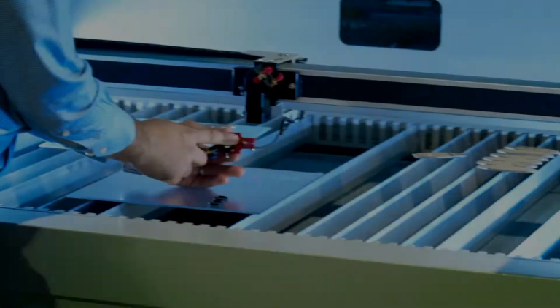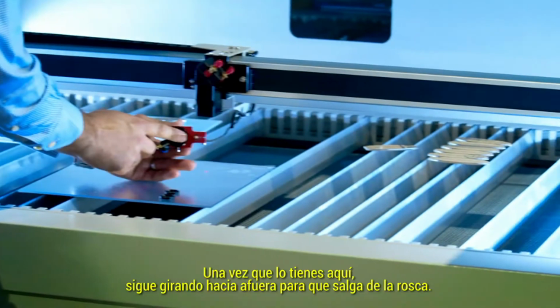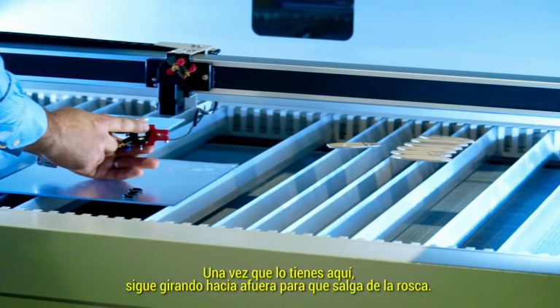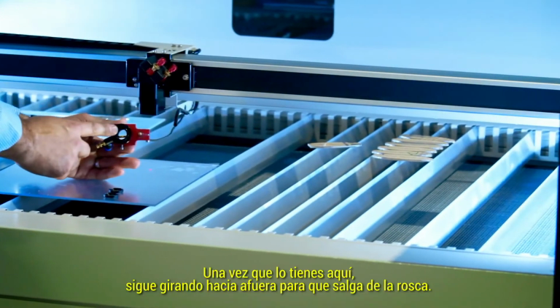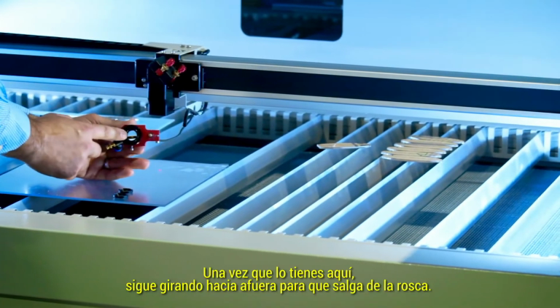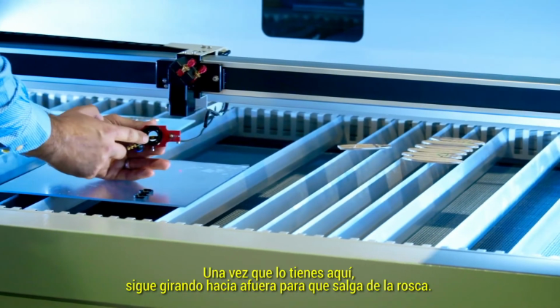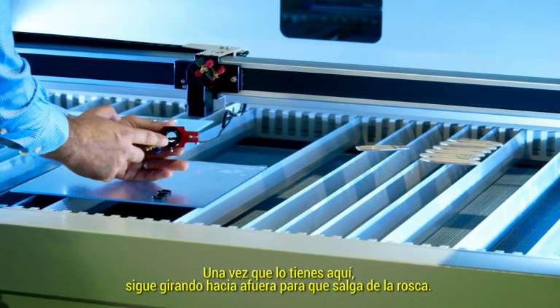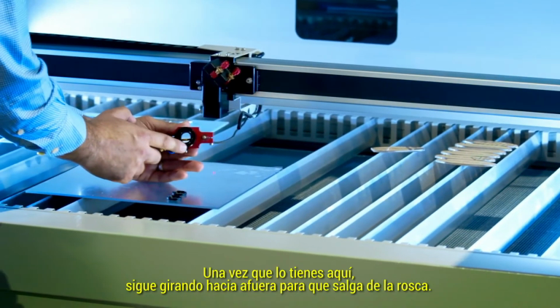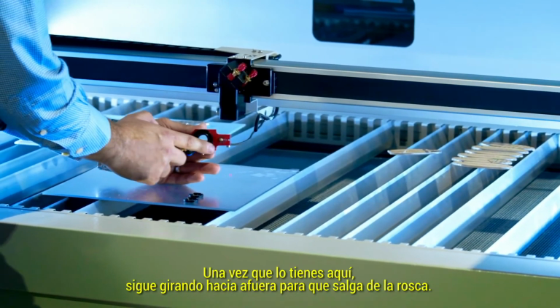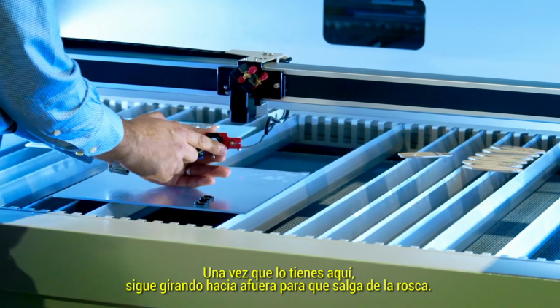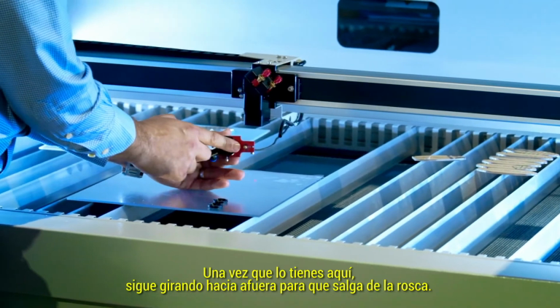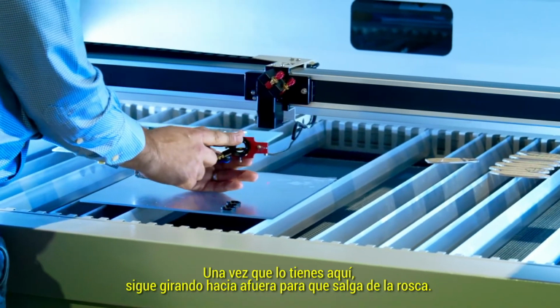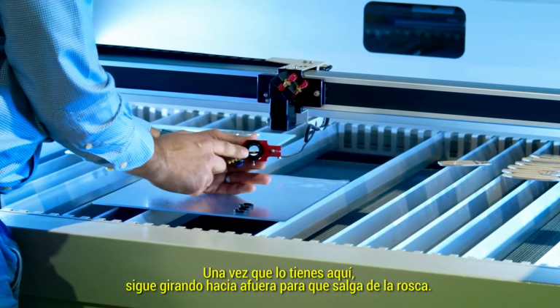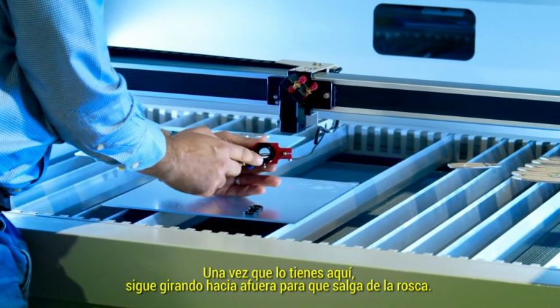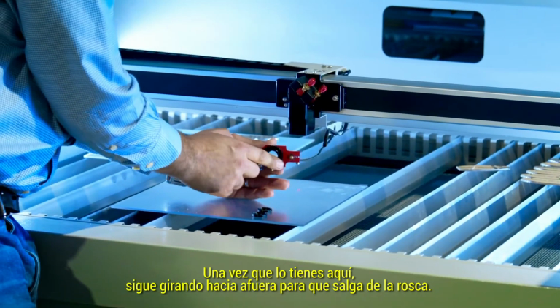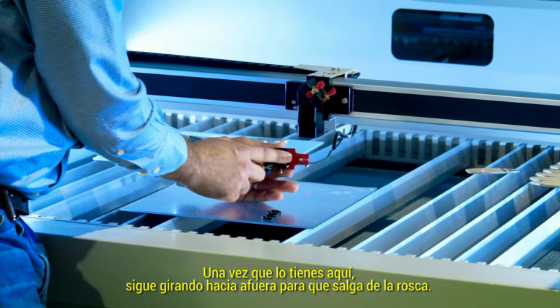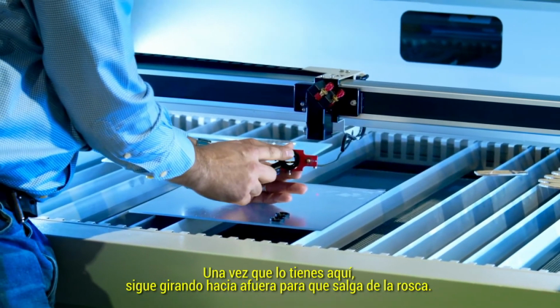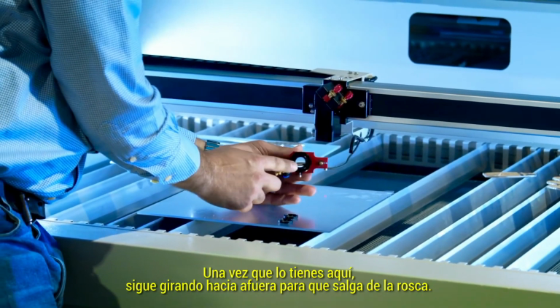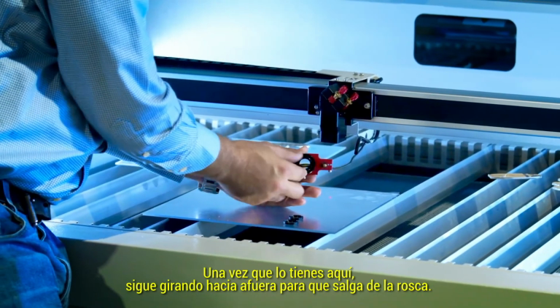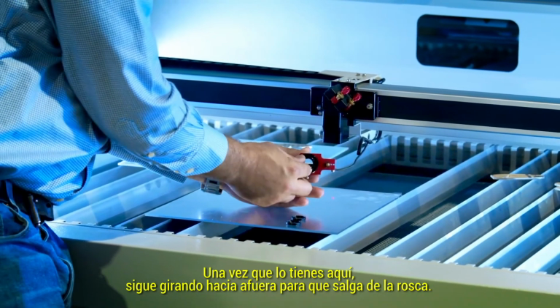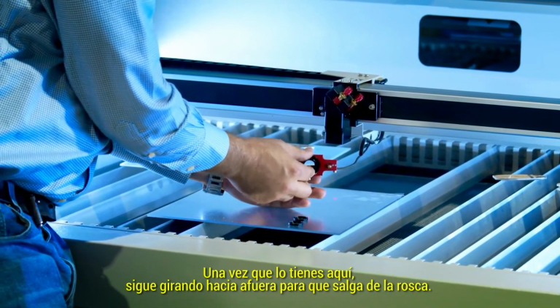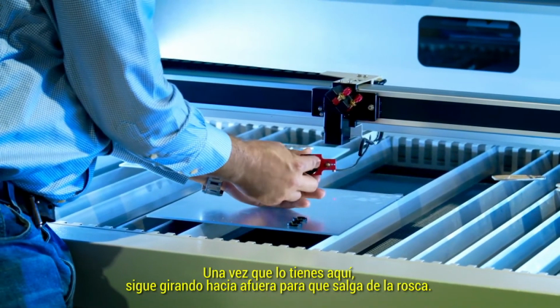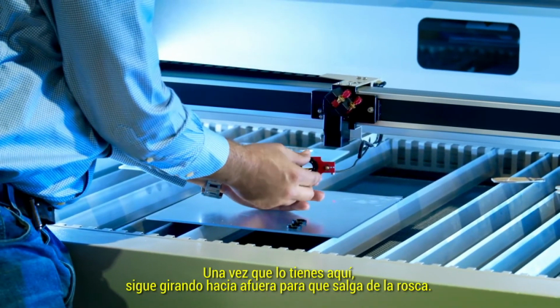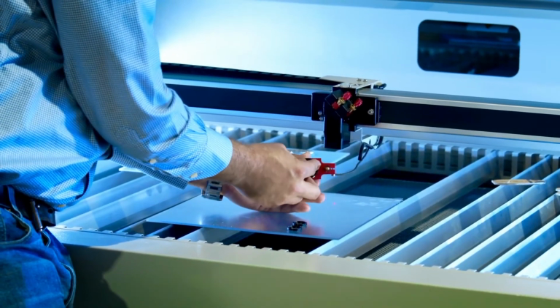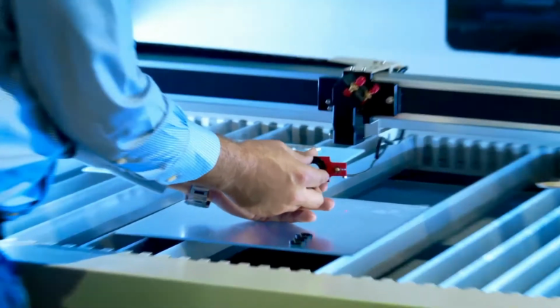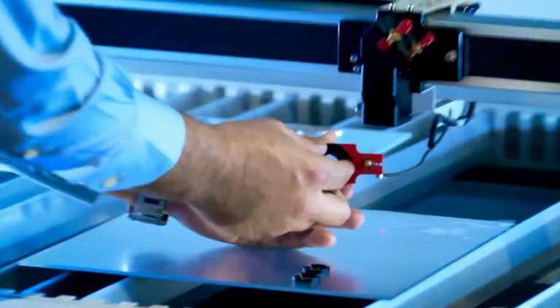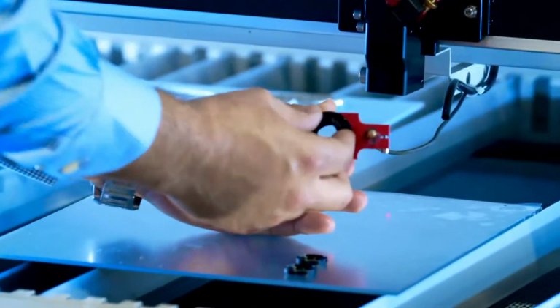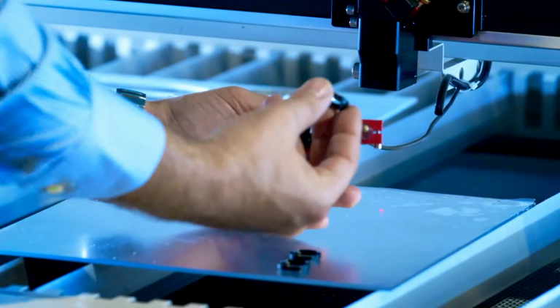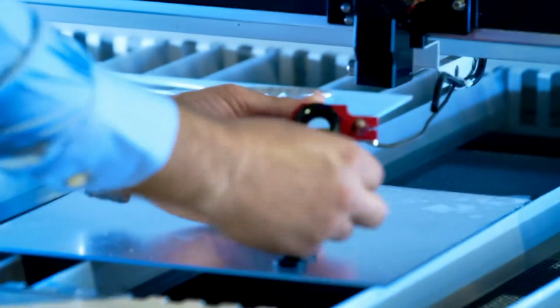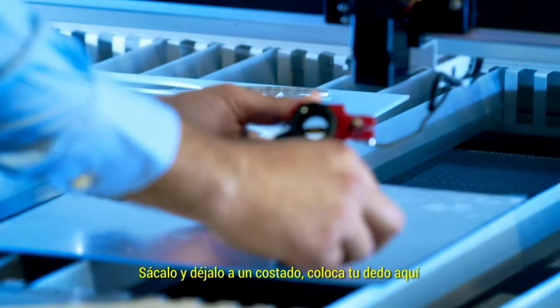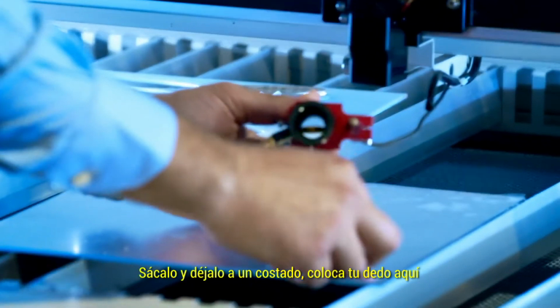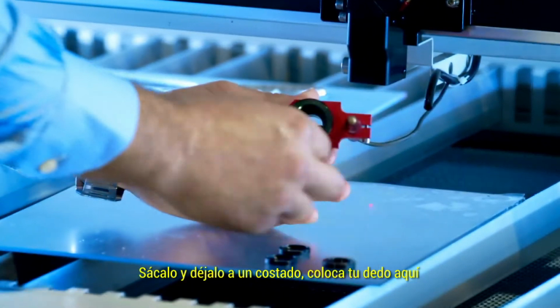Once you've got it here, just keep spinning it out so it comes off the thread. Pull it out and place it aside.